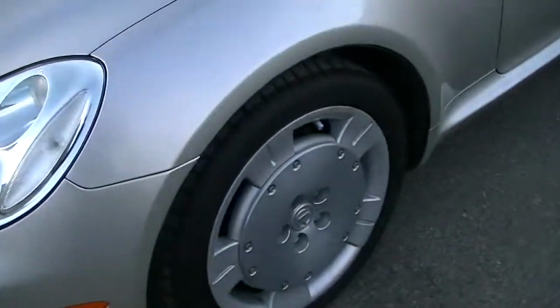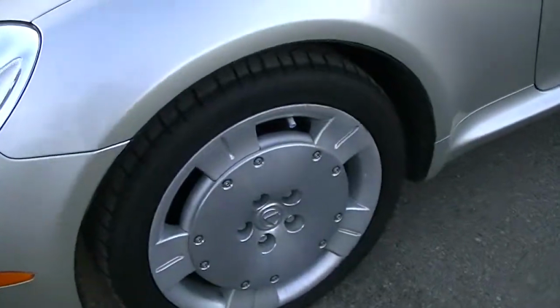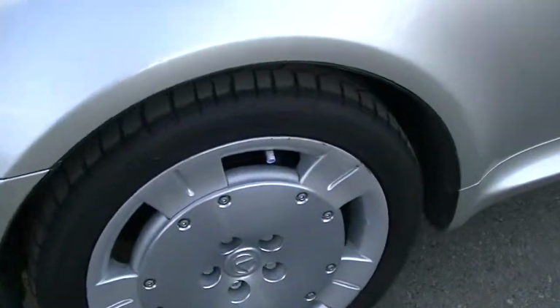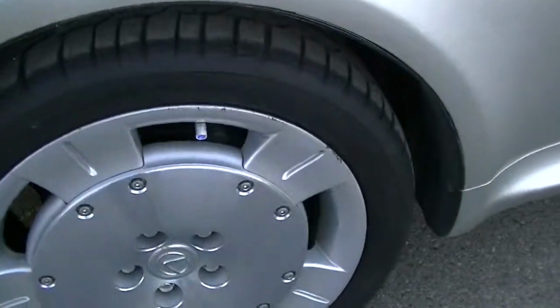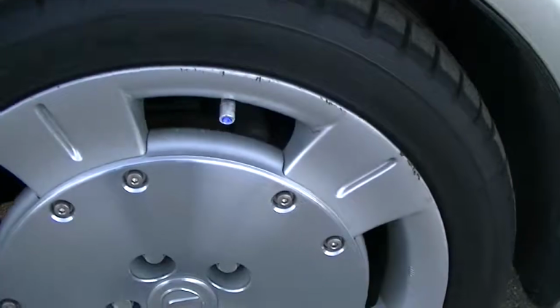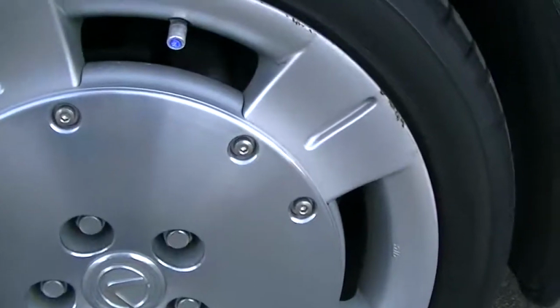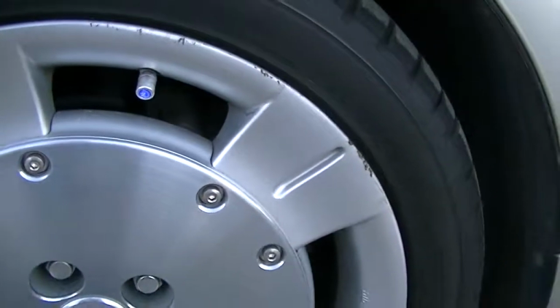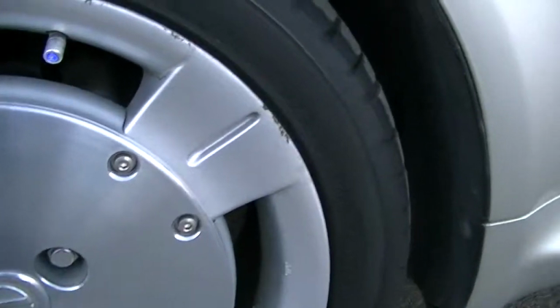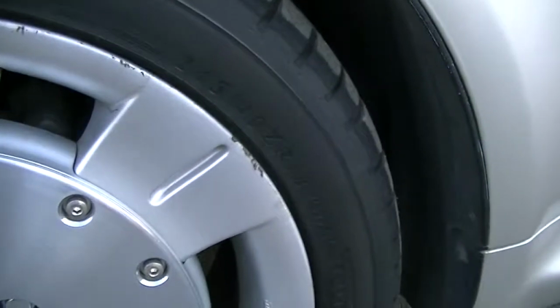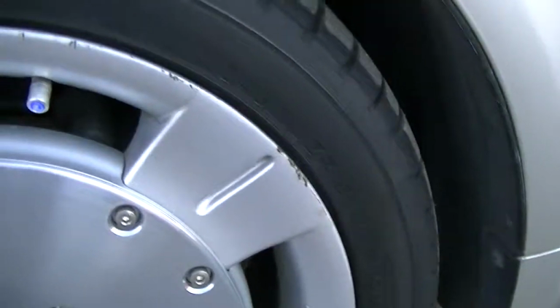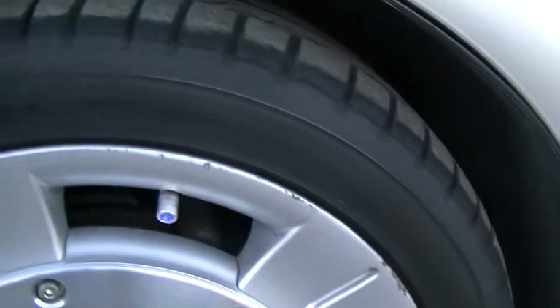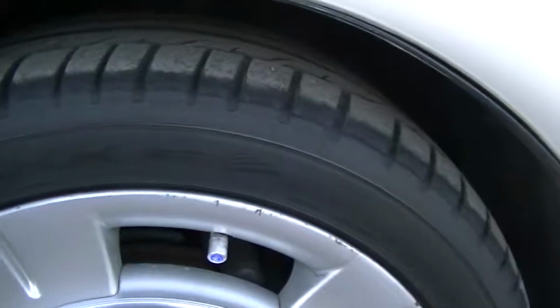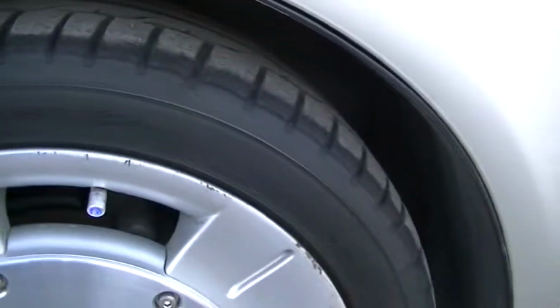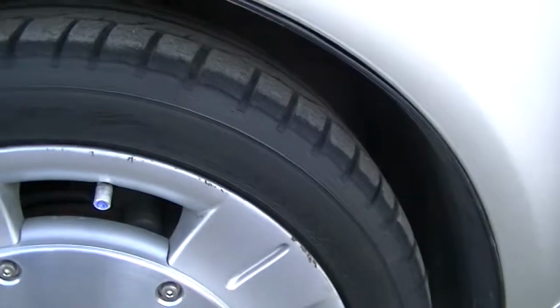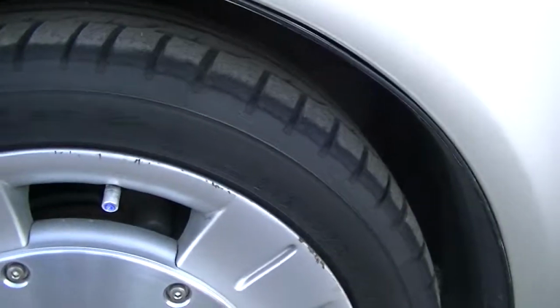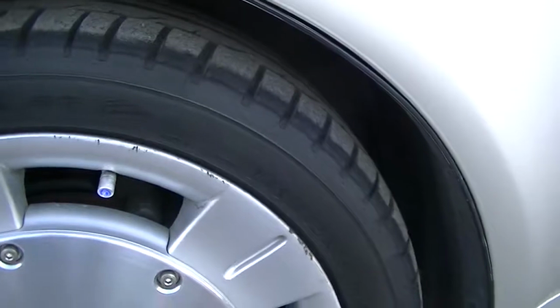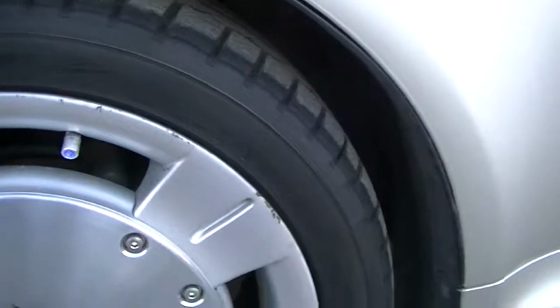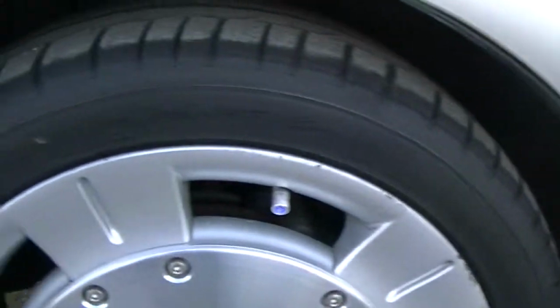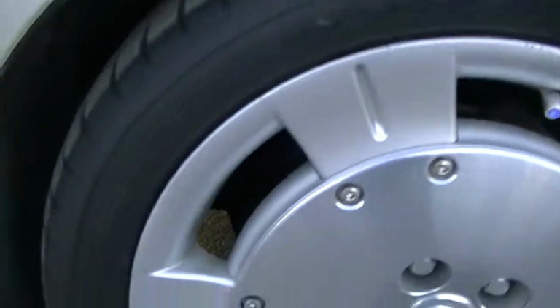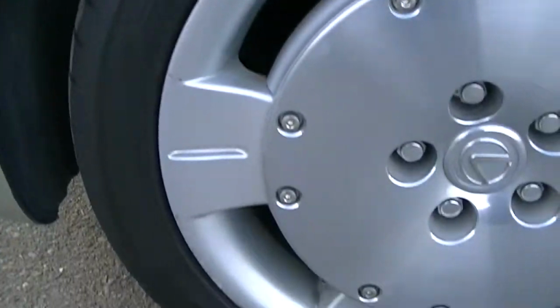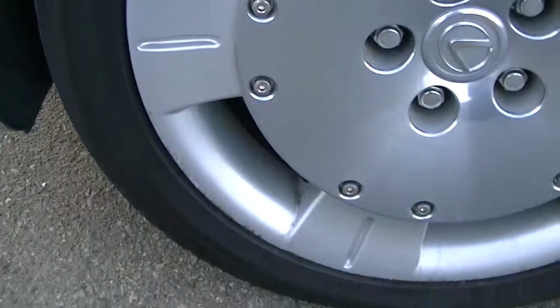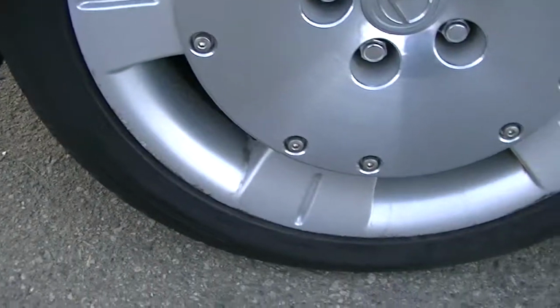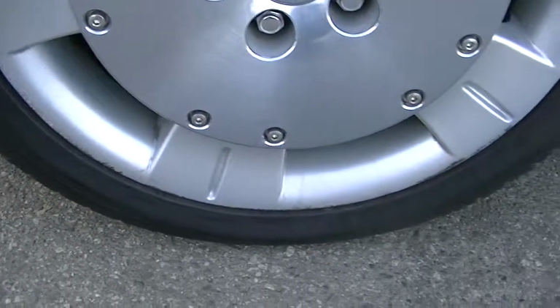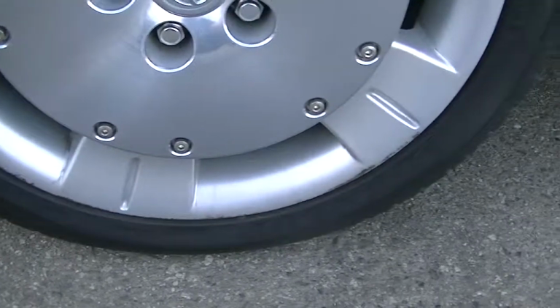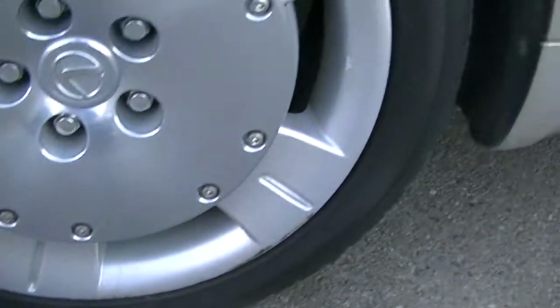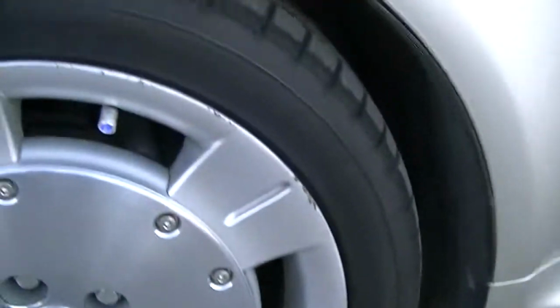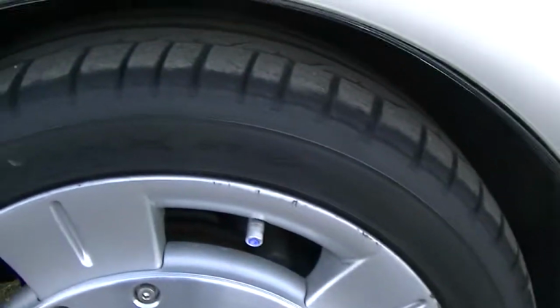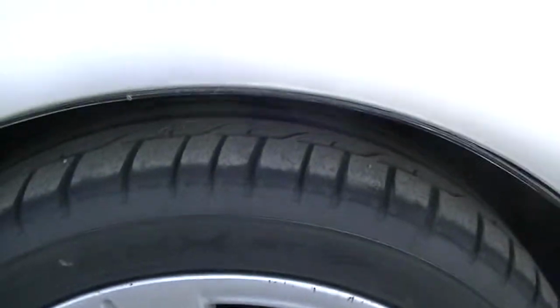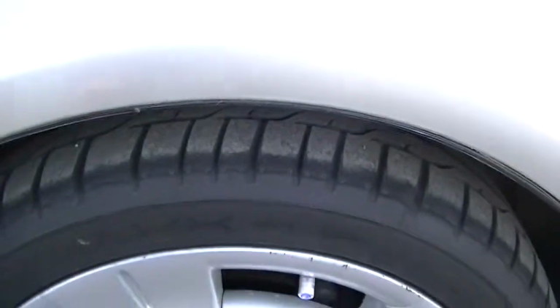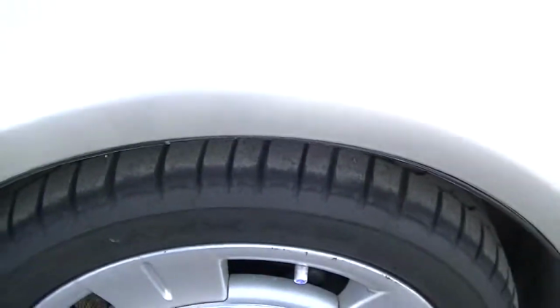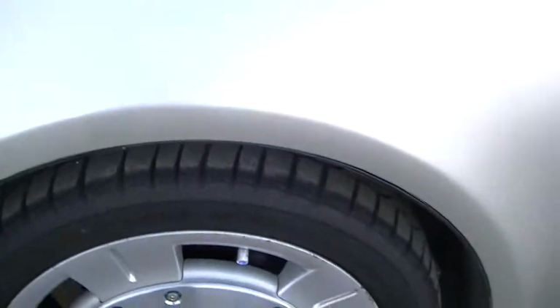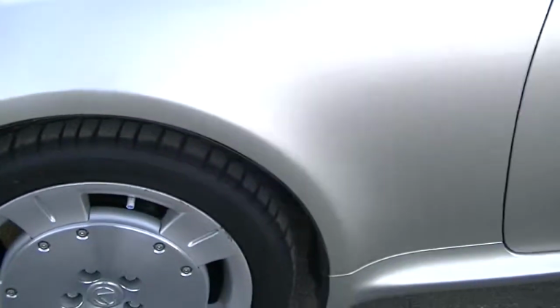The wheels — some of them have a little bit of scuffing on them, nothing major, but you can kind of see it on this wheel. Tires, again, are brand new, excellent condition.